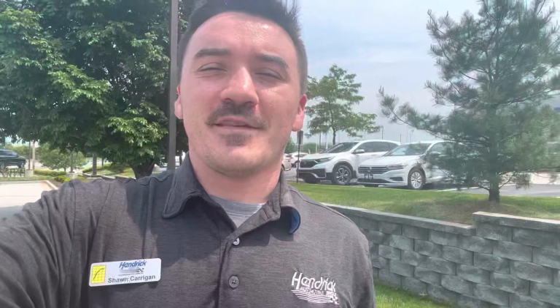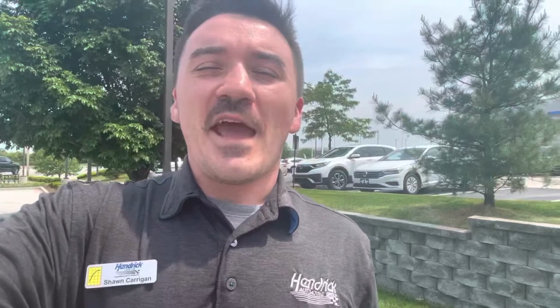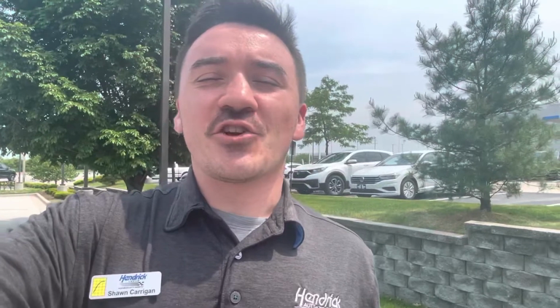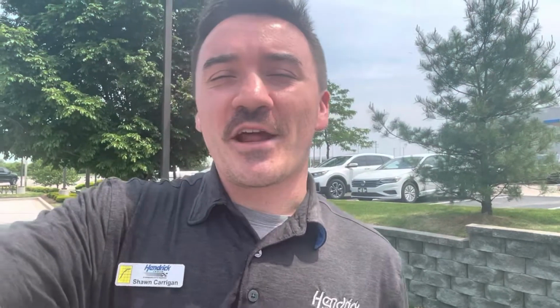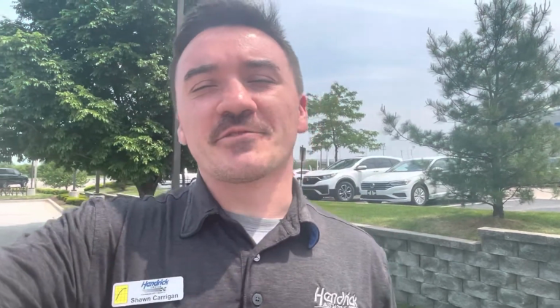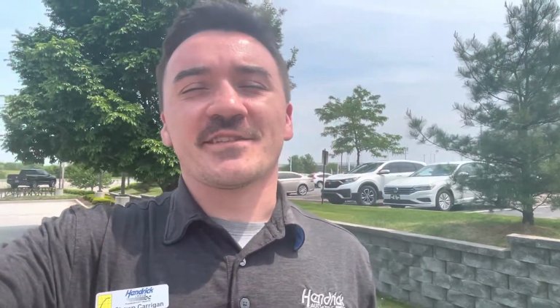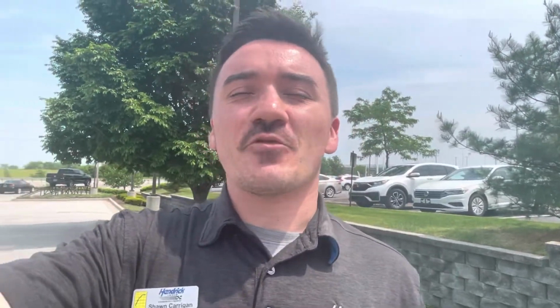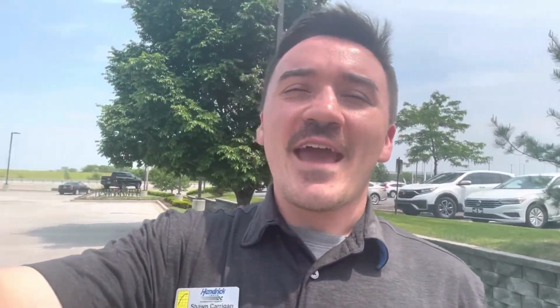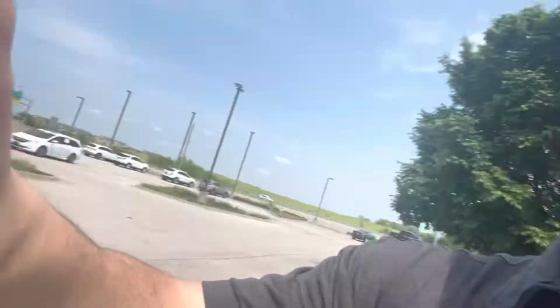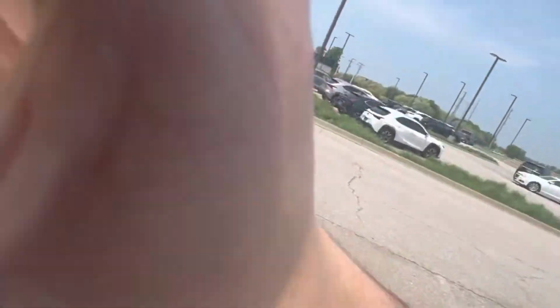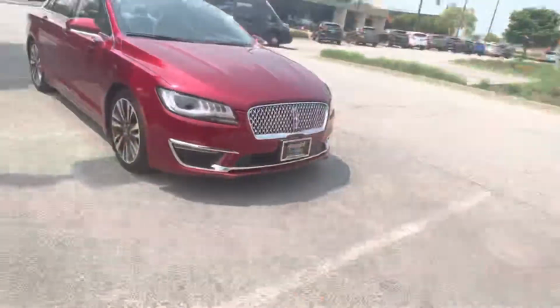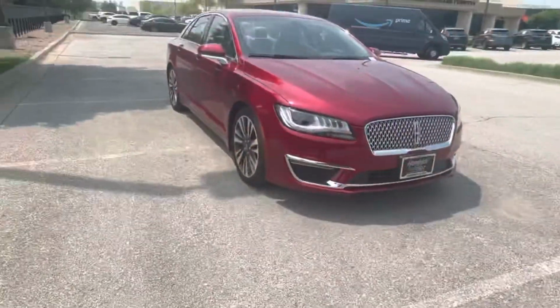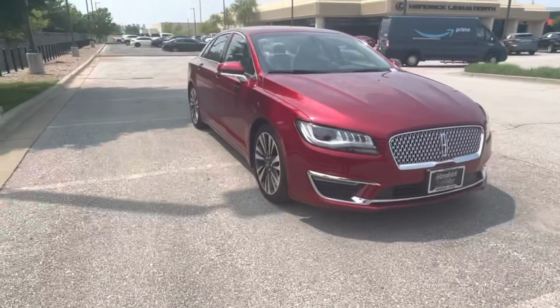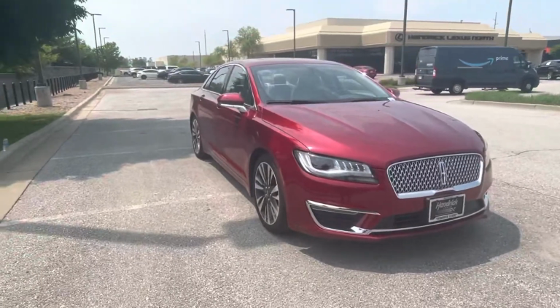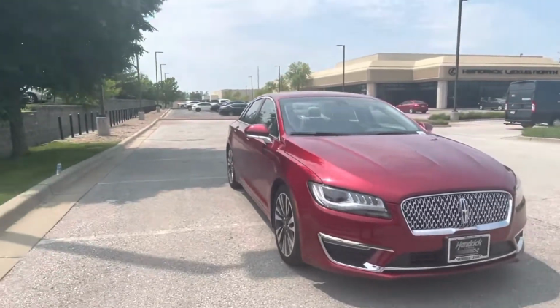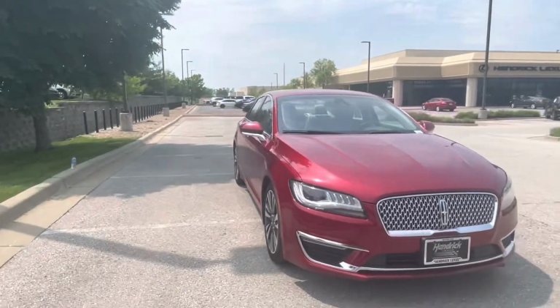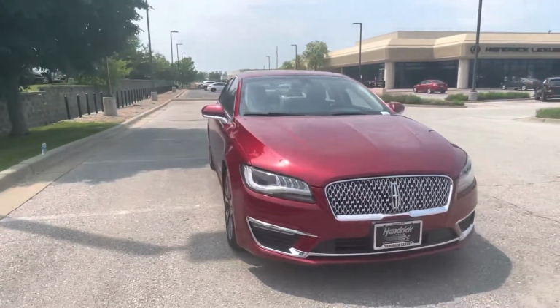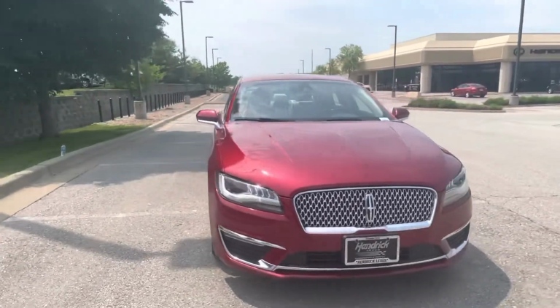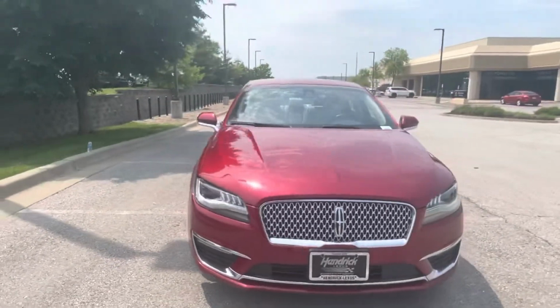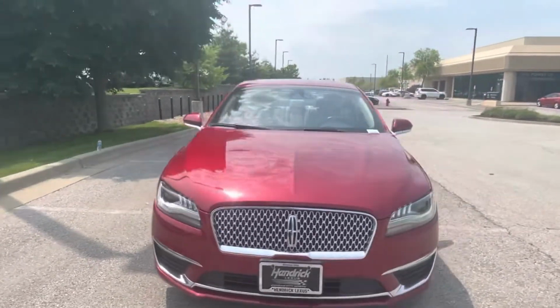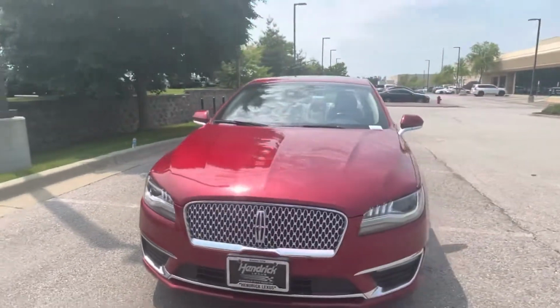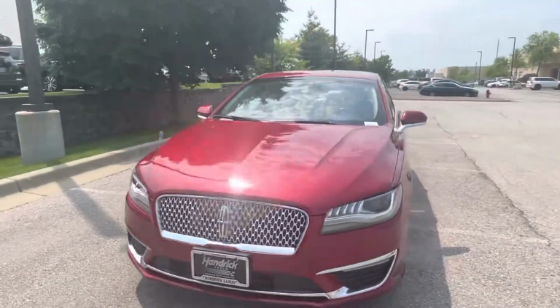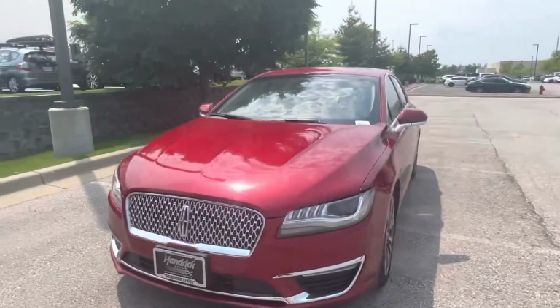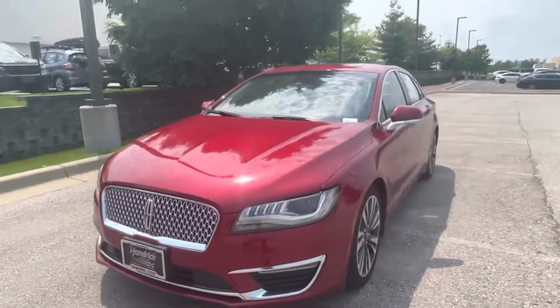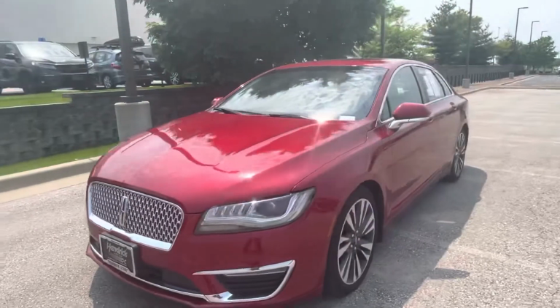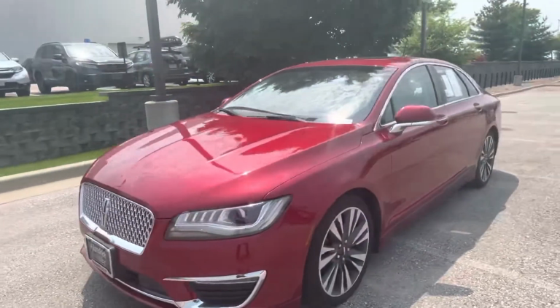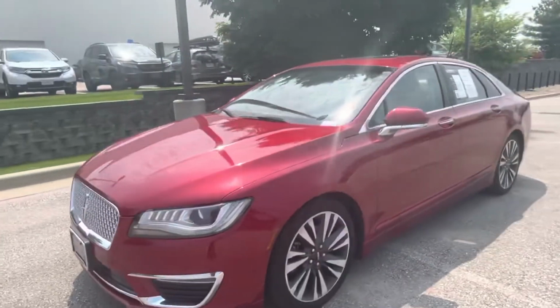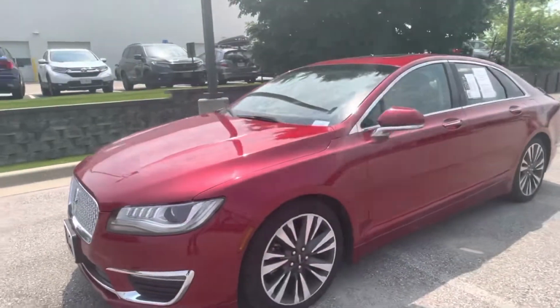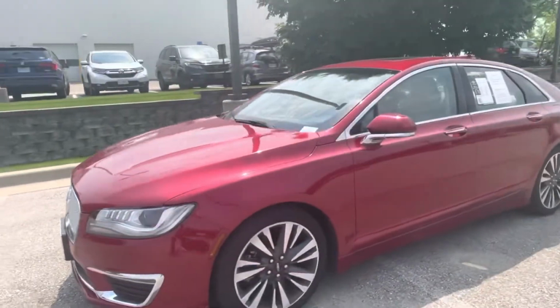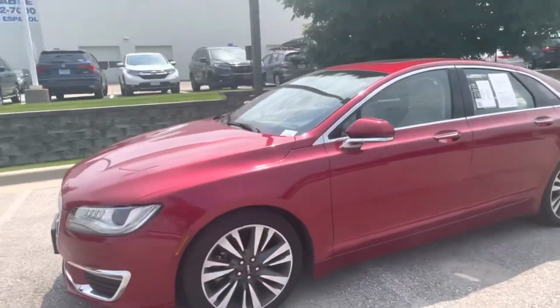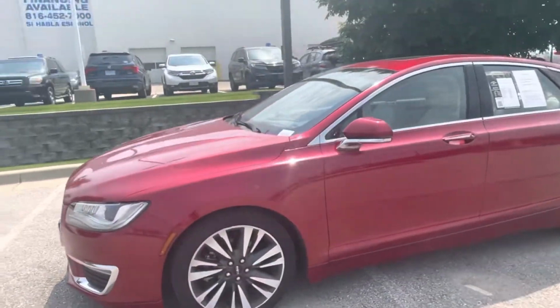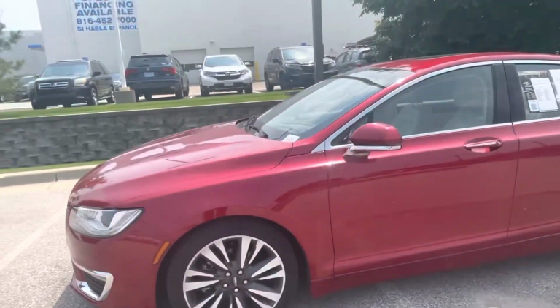Hey, this is Sean Kerrigan out here at Hendrick Lexus Kansas City North. Just doing a quick video today on this 2017 Lincoln MKZ. The outside of the vehicle is in really good condition — no dings, dents, scratches, or anything along those lines.